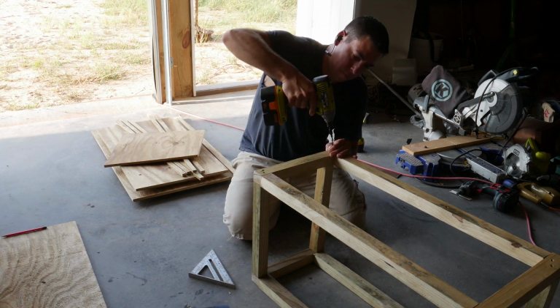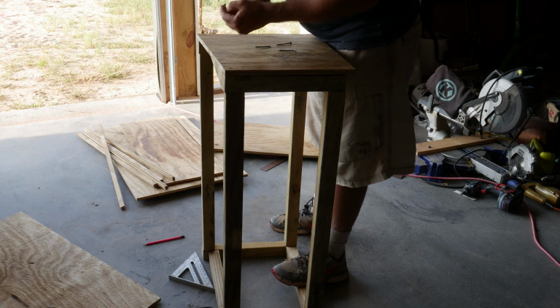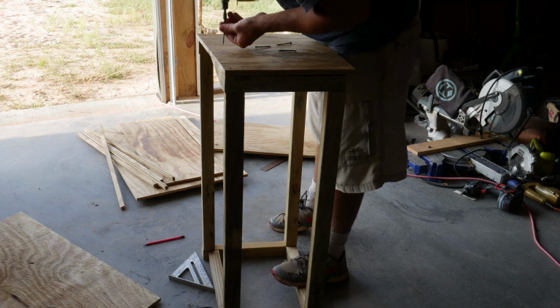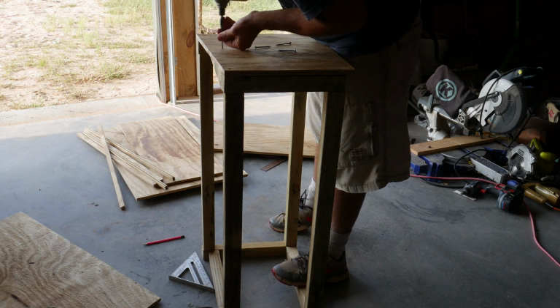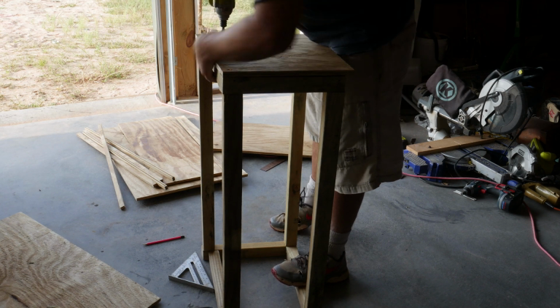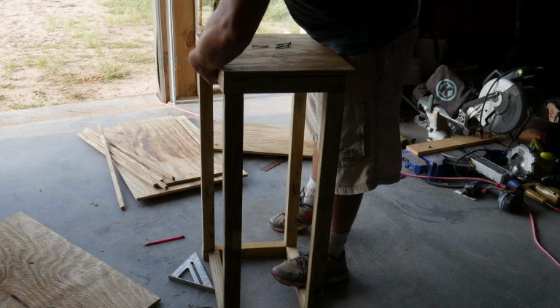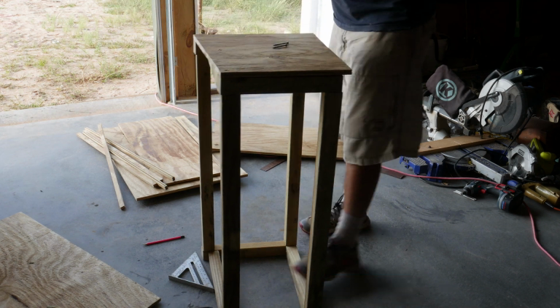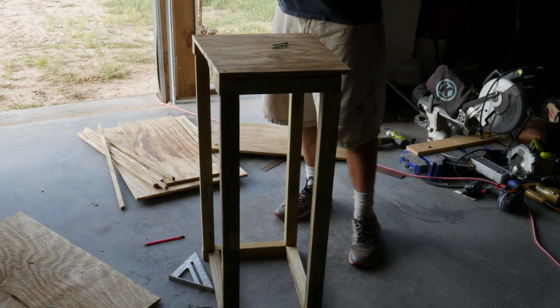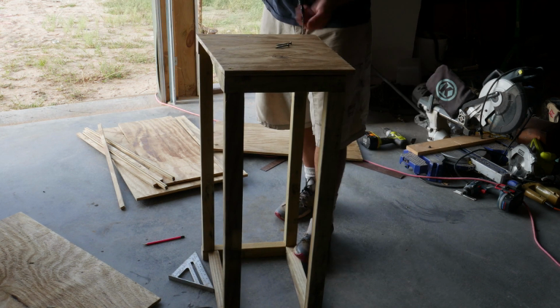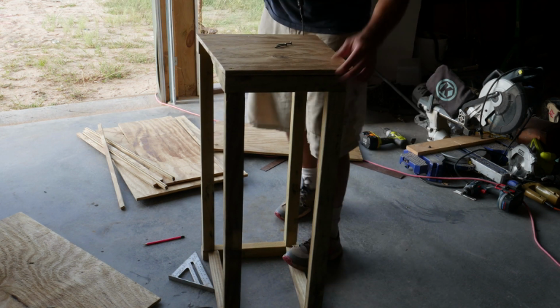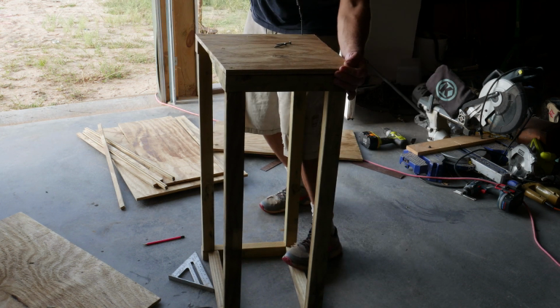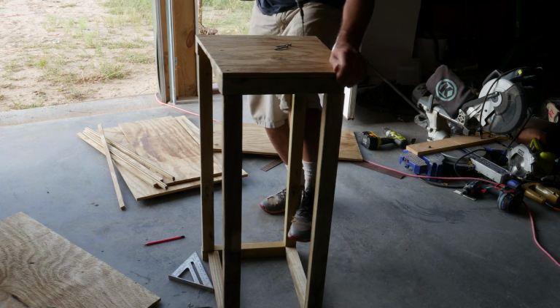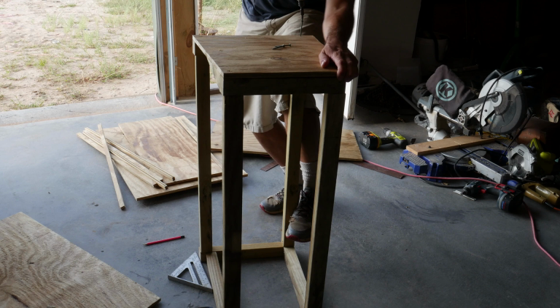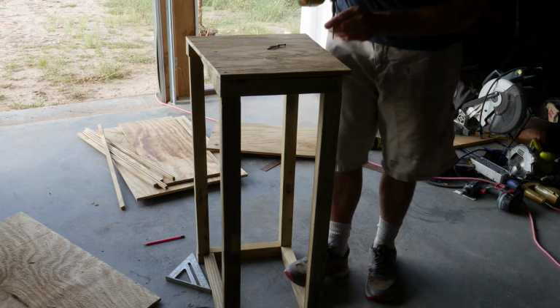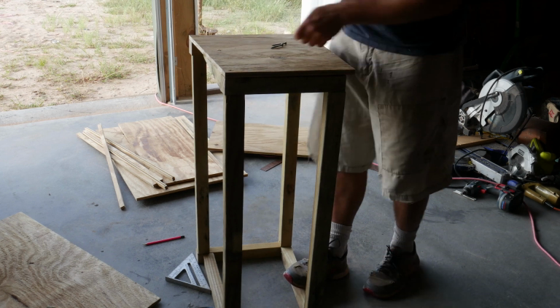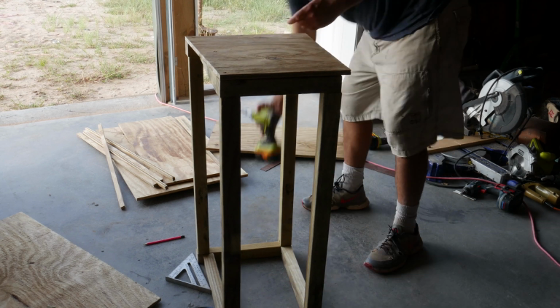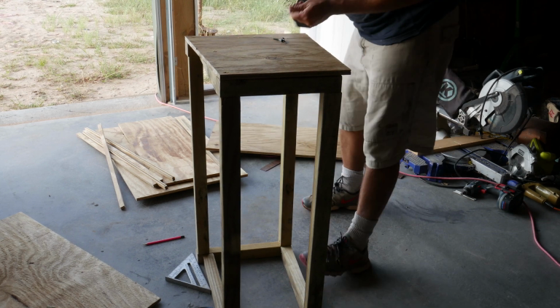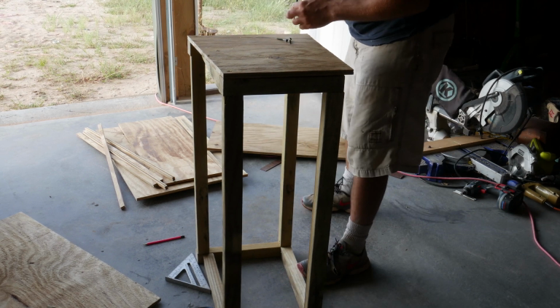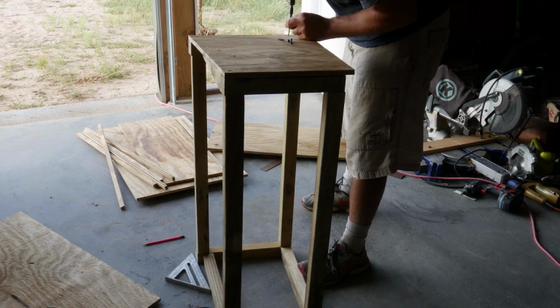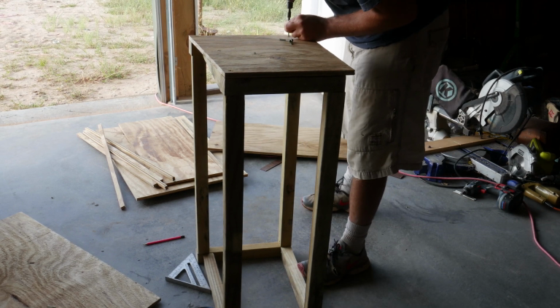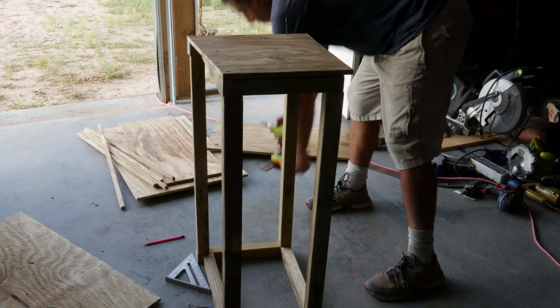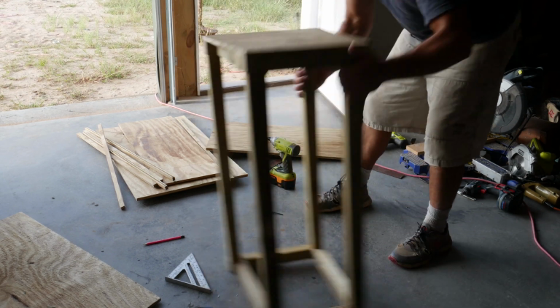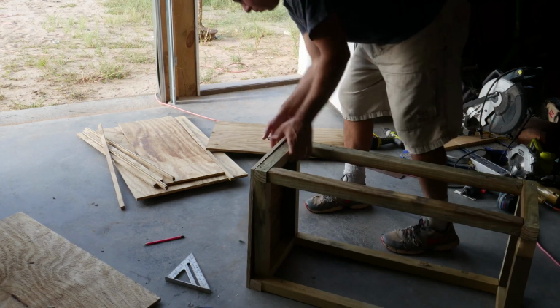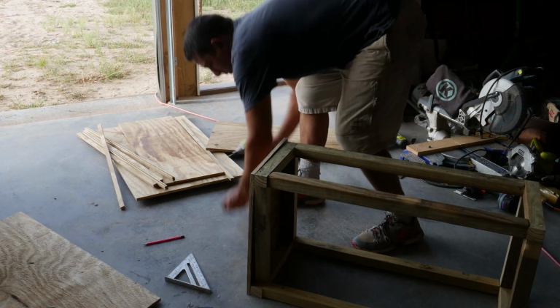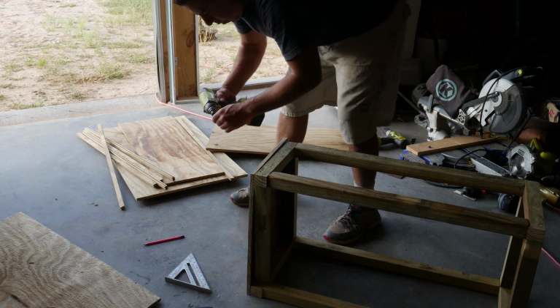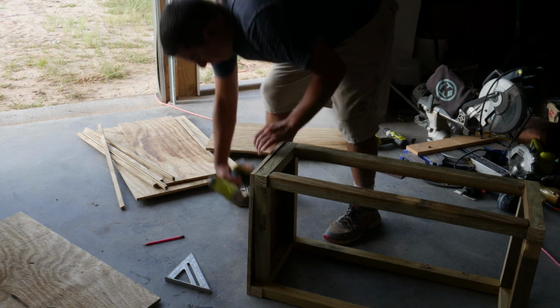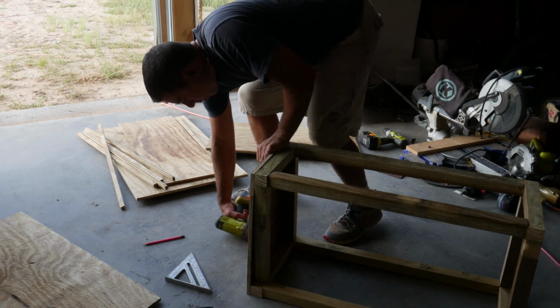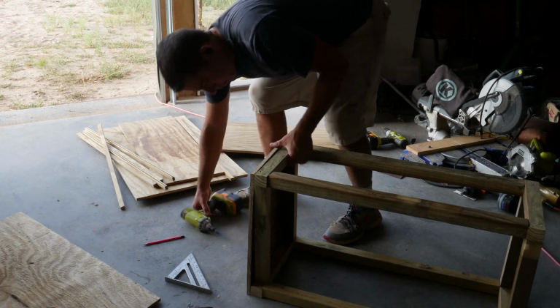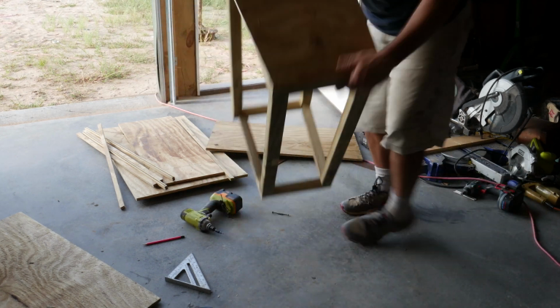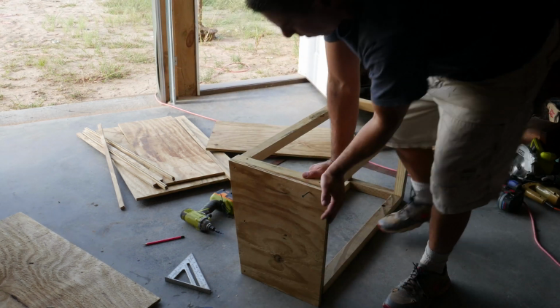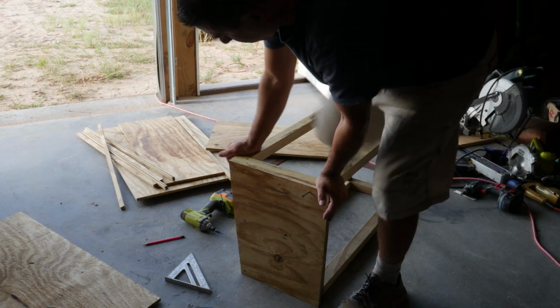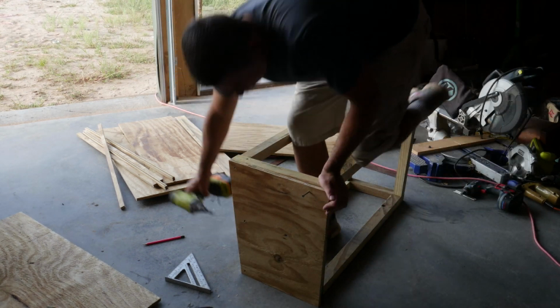Once I had the frame assembled, I started attaching the sides to the ripped 2x4s, and continued this process until I had the complete box made.